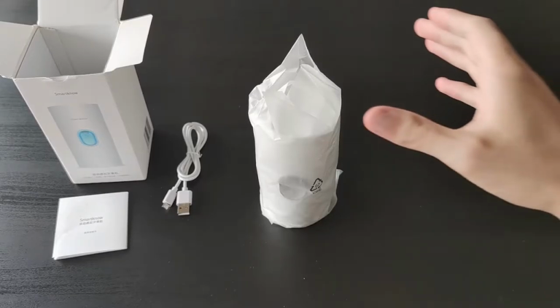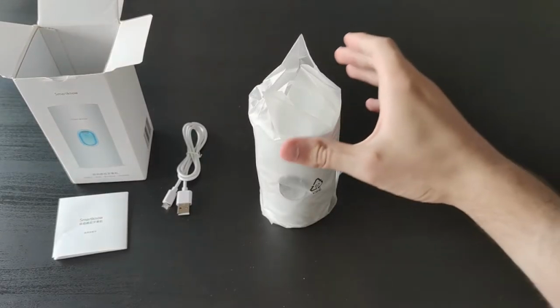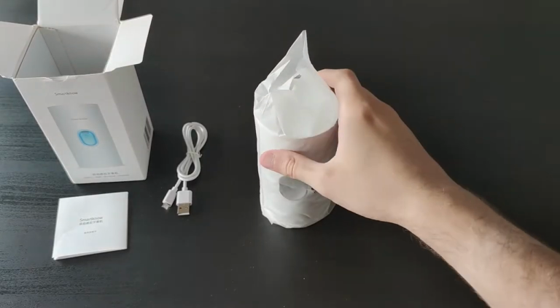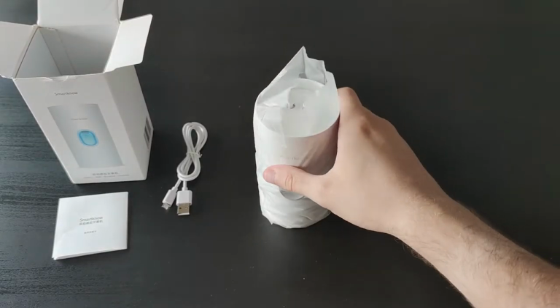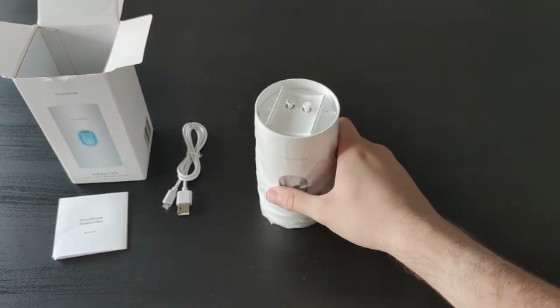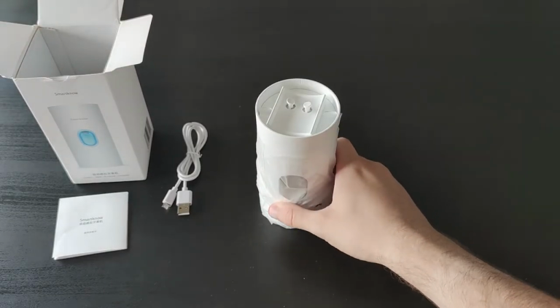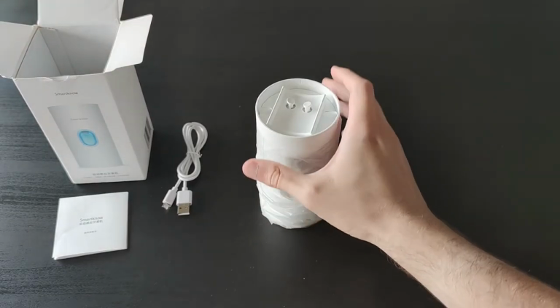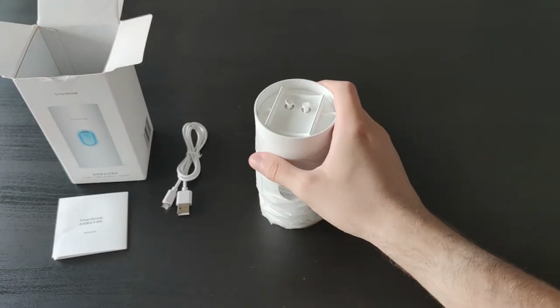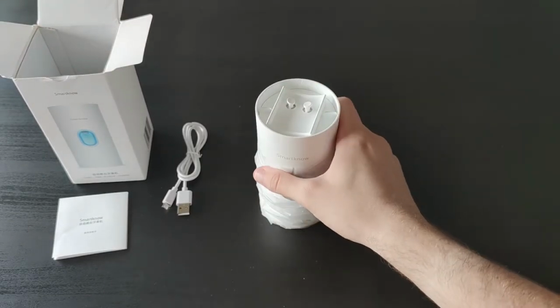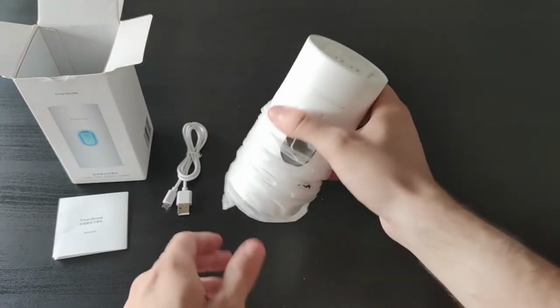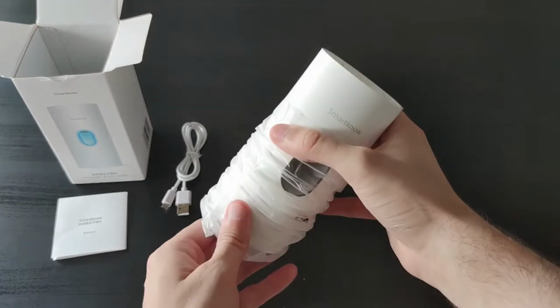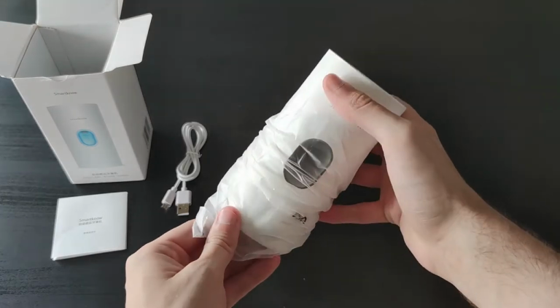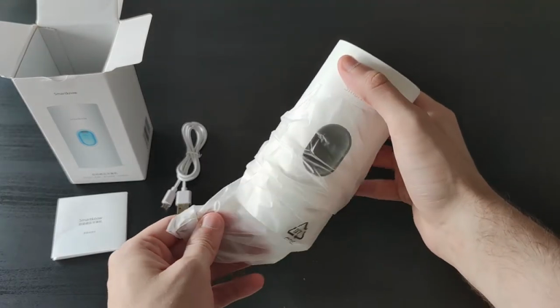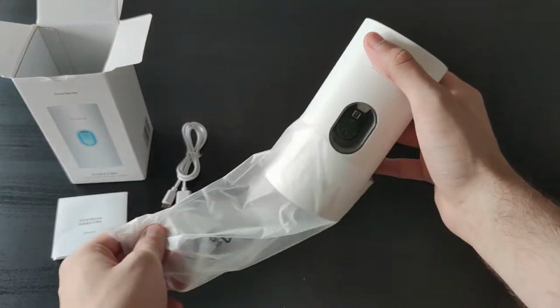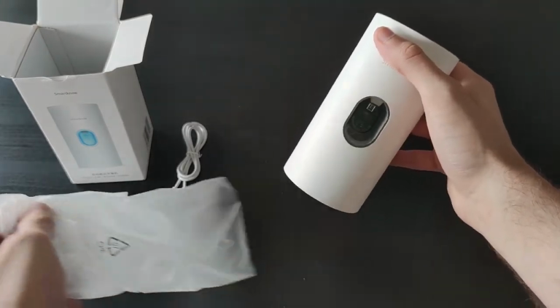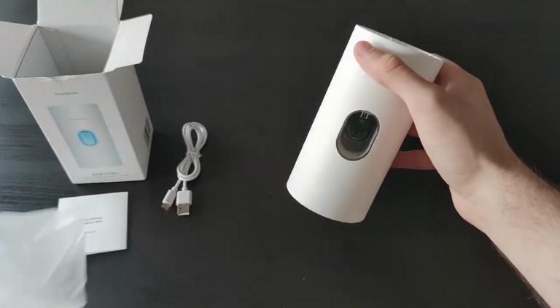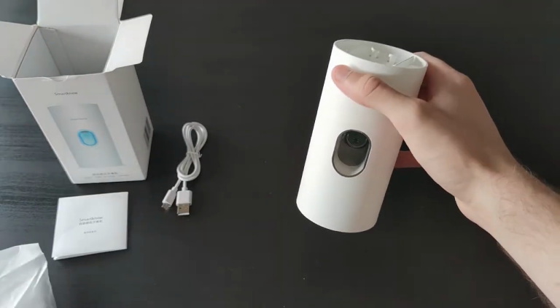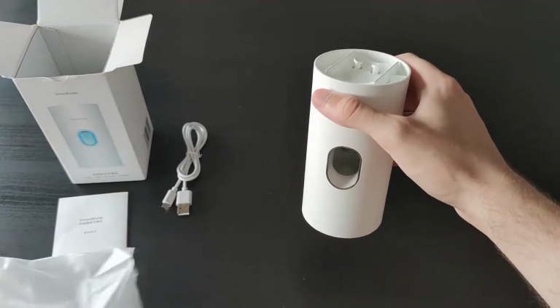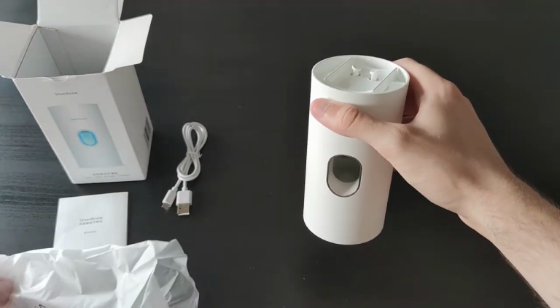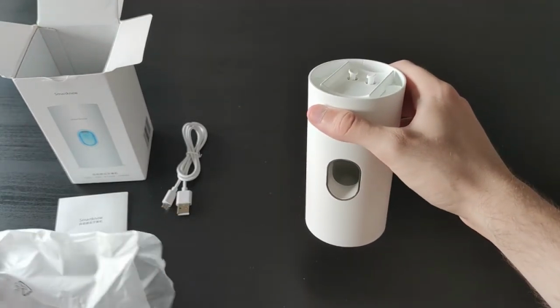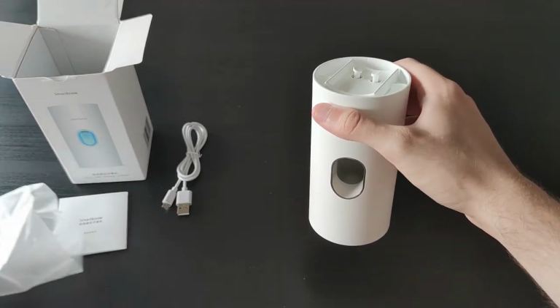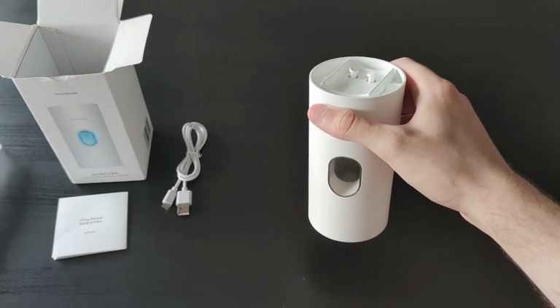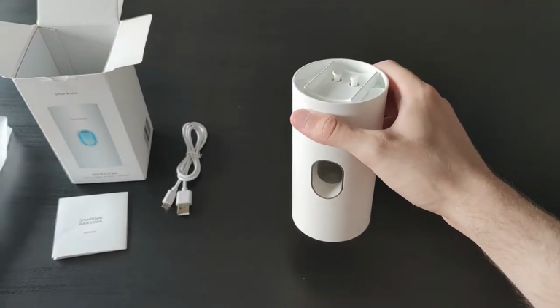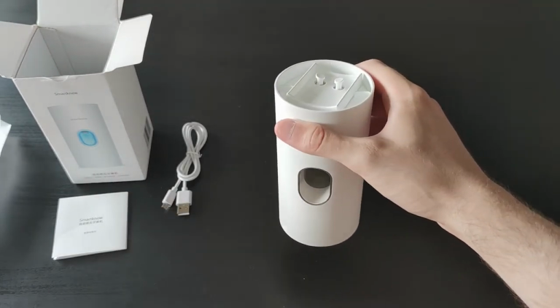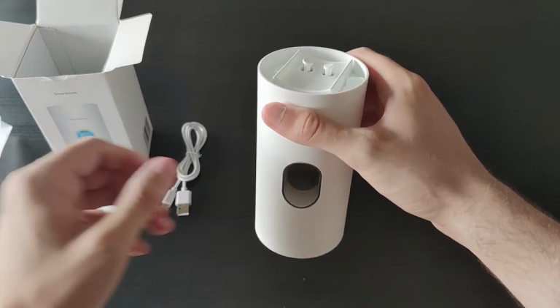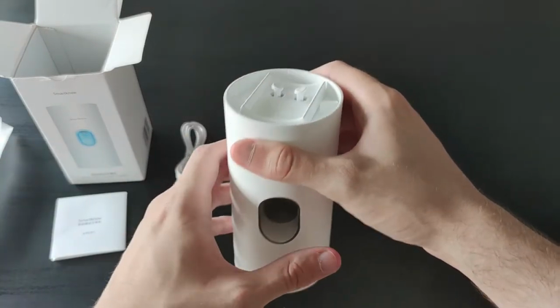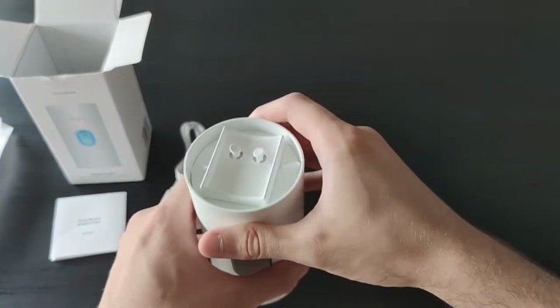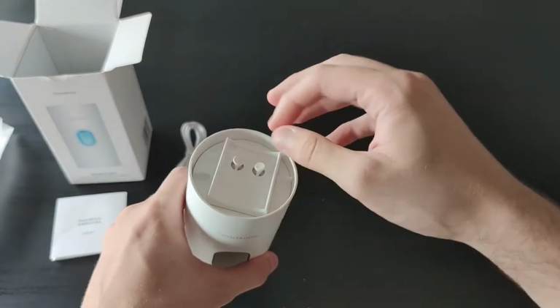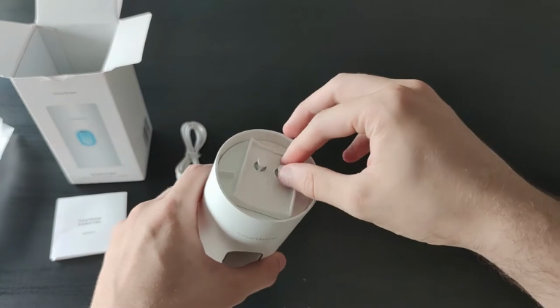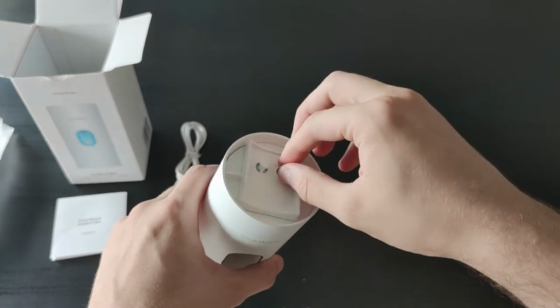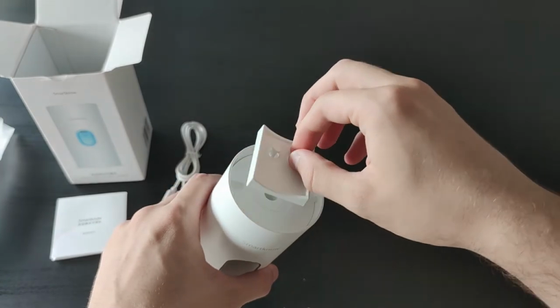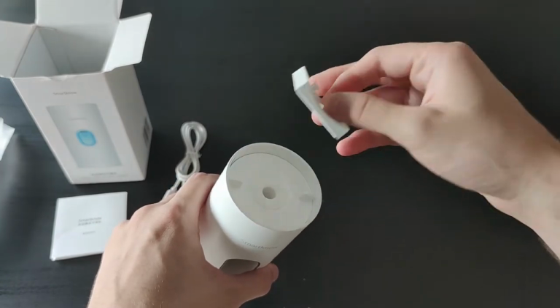Unwrapping the plastic bag we can see that there is a piece on top of the toothpaste machine. It is actually a wall holder for this device.